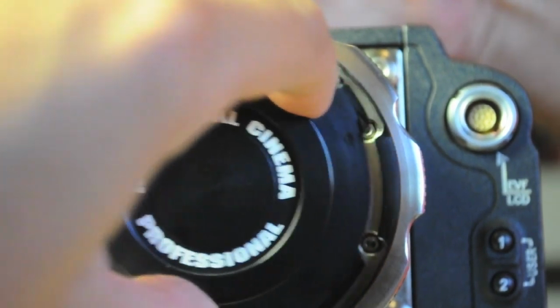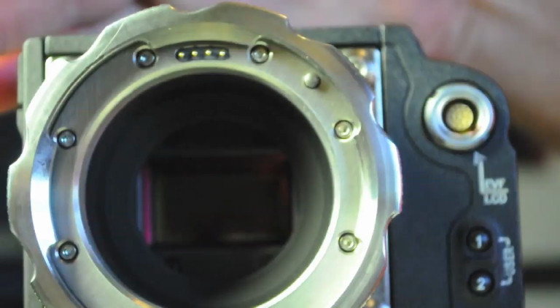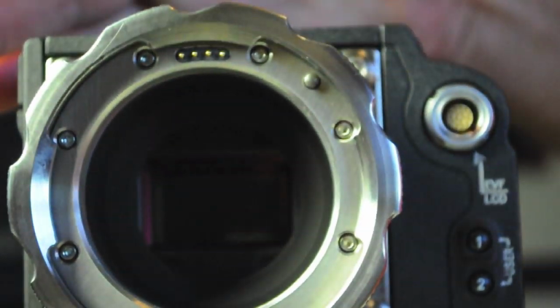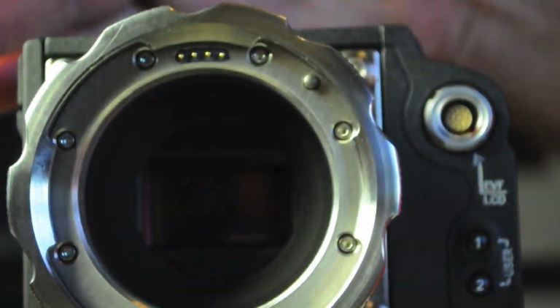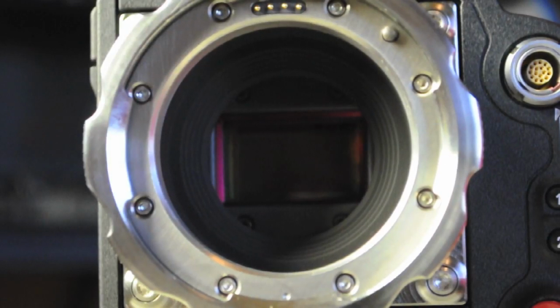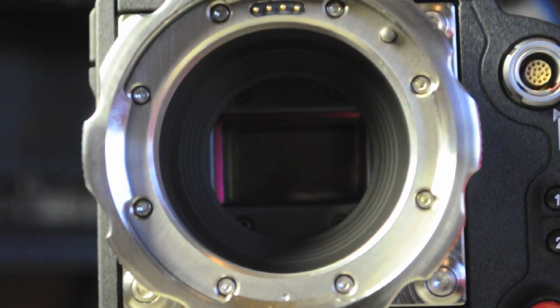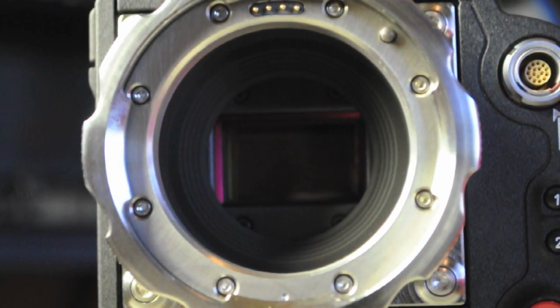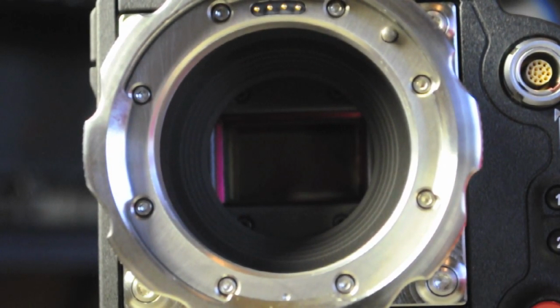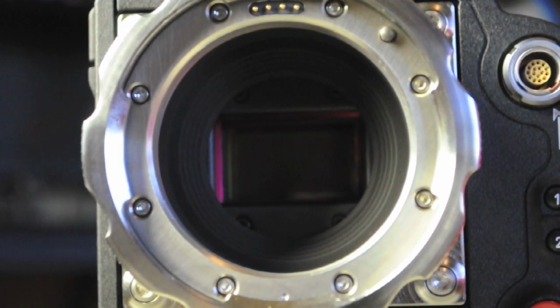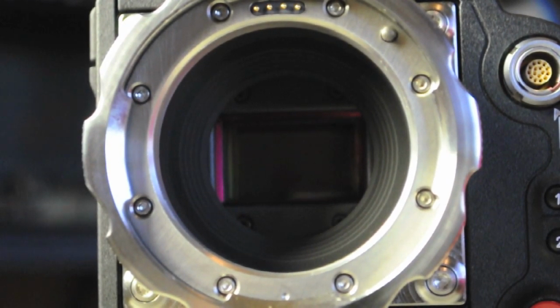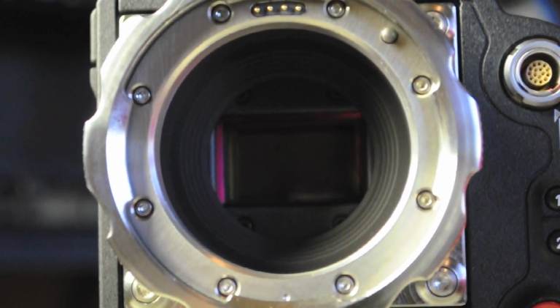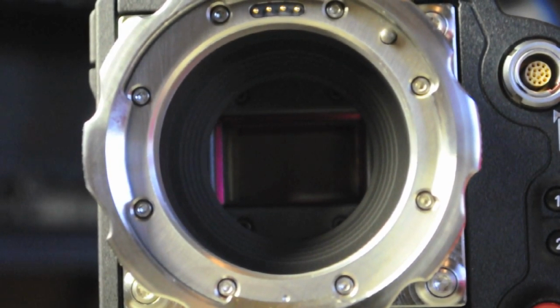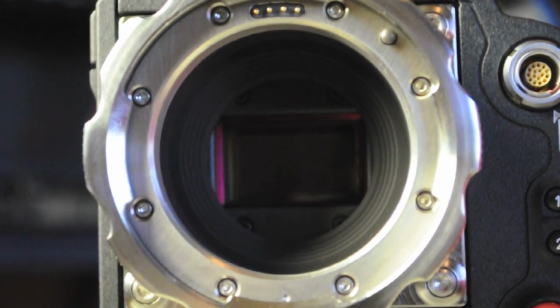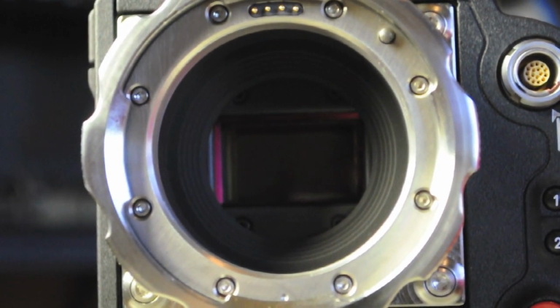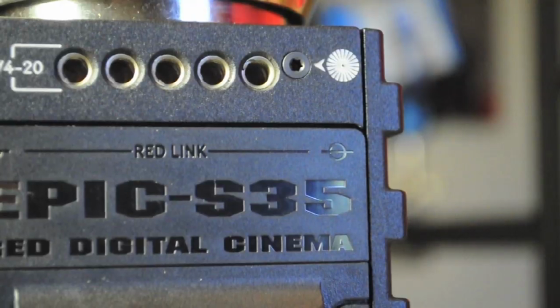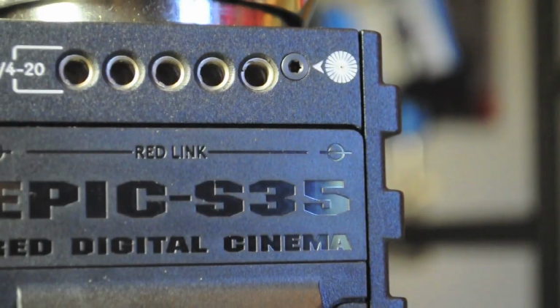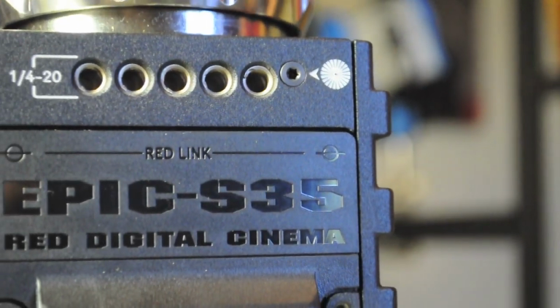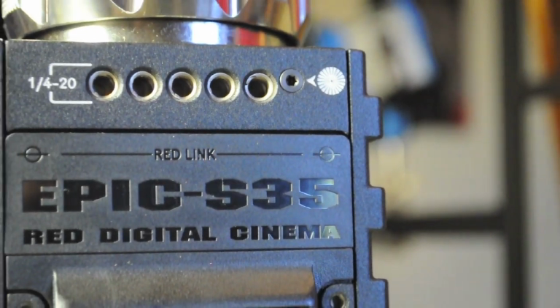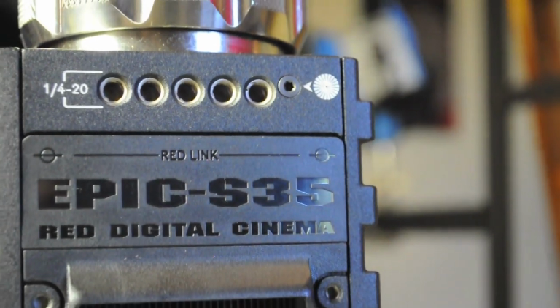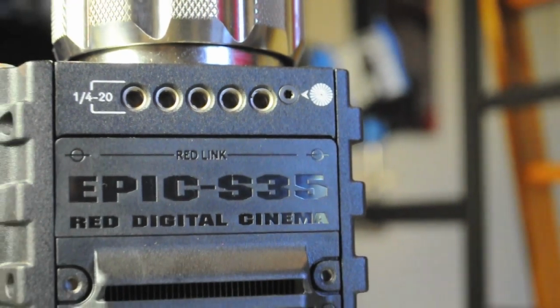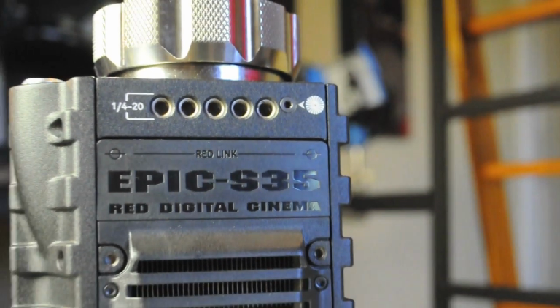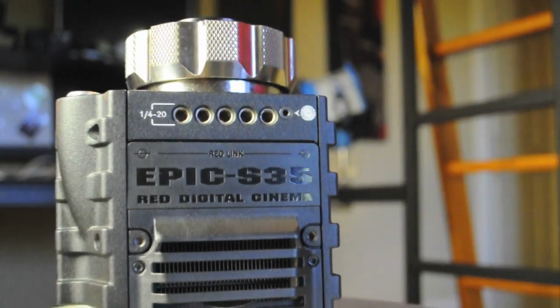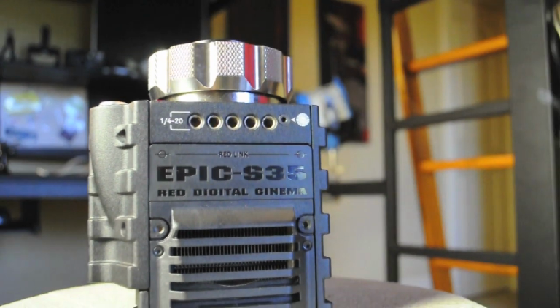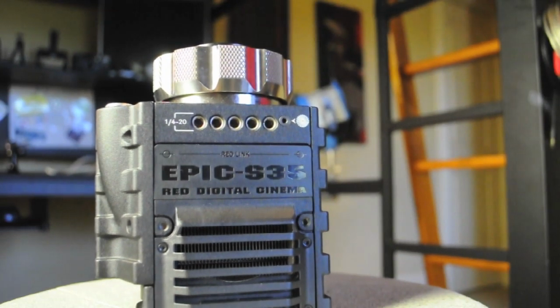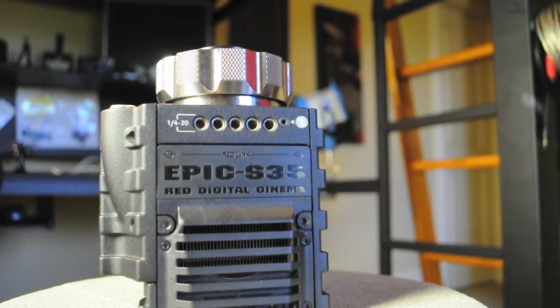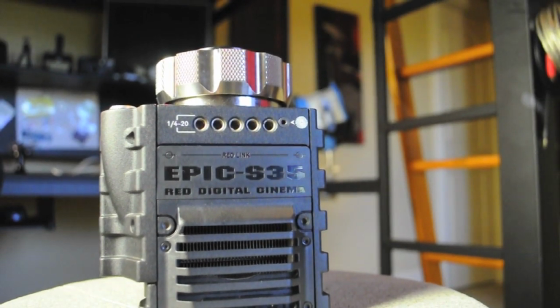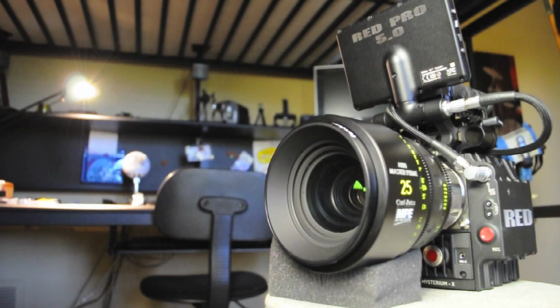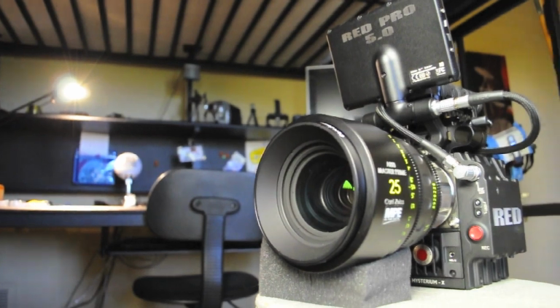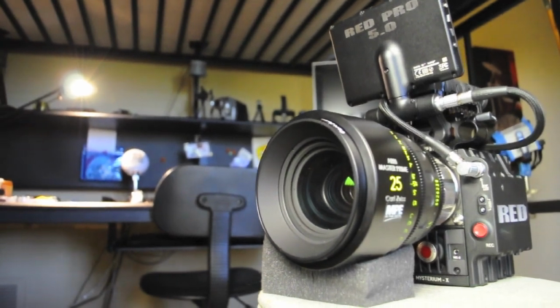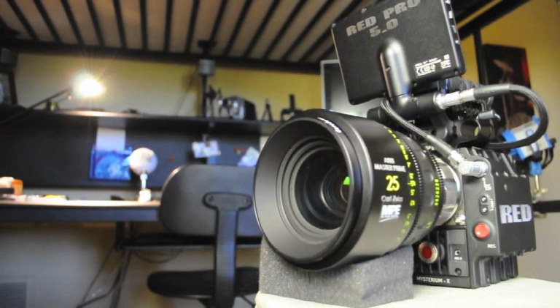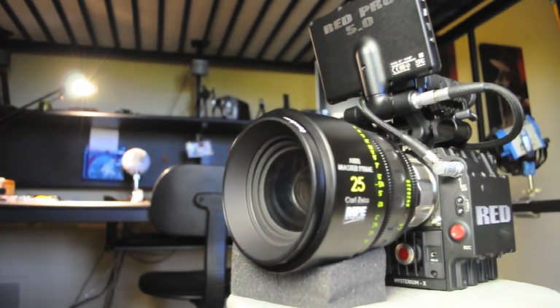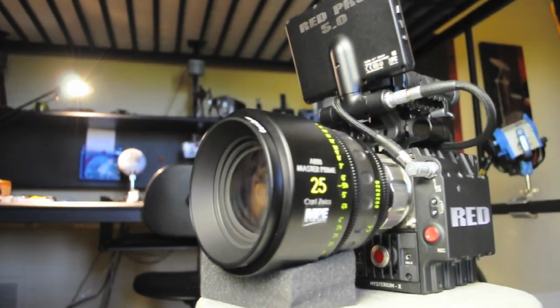Now let's go ahead and put a lens on this baby. Take that off — there's the sensor, the 5K. And then on the top where you mount everything, it says Epic Cinema. So here it is with the lens — this is the Master Prime 25.